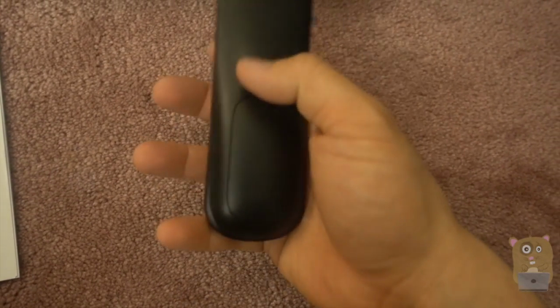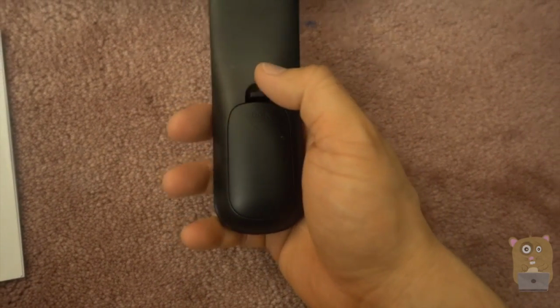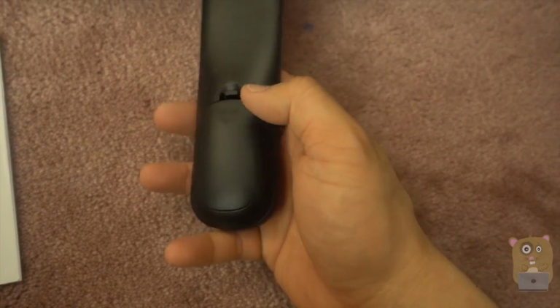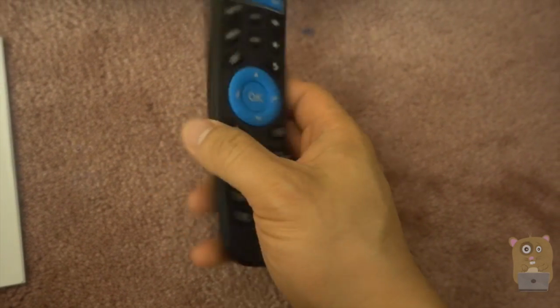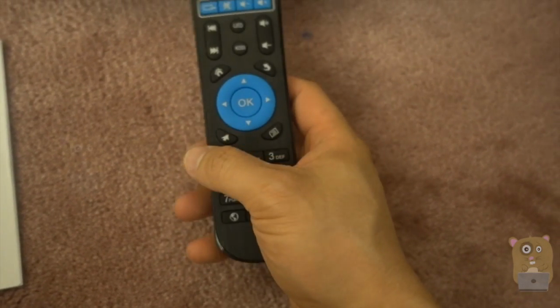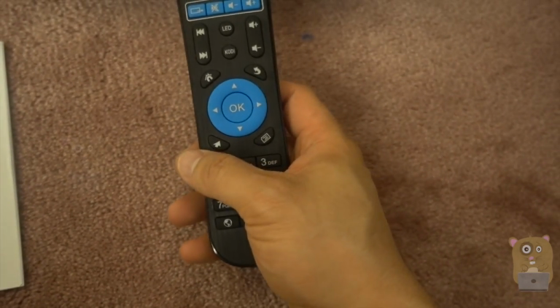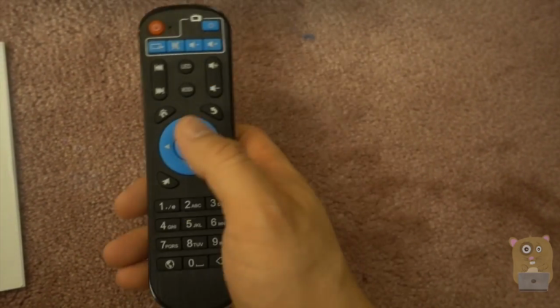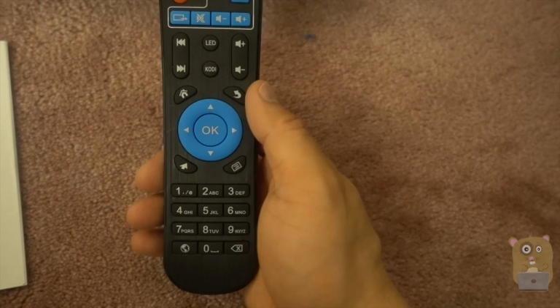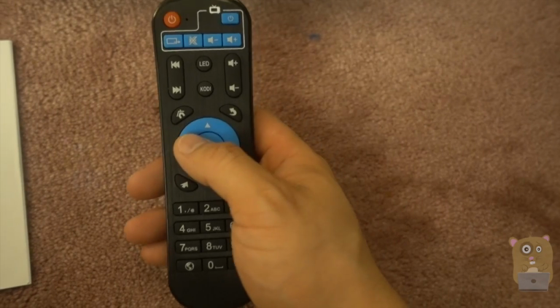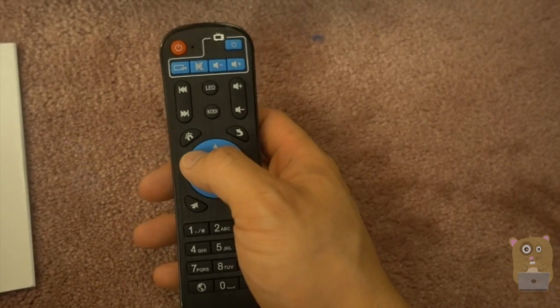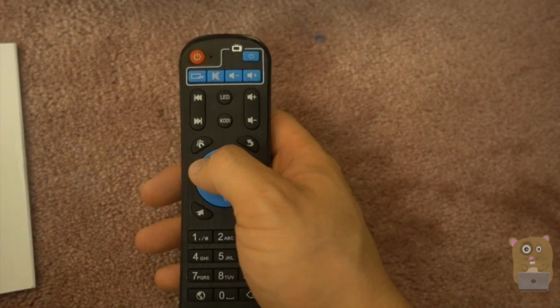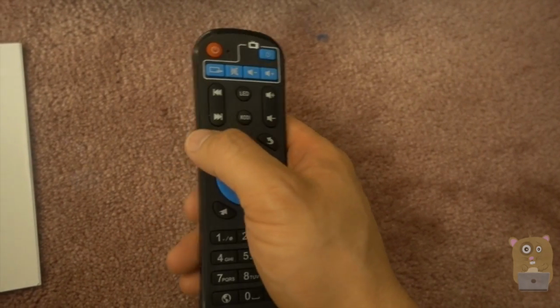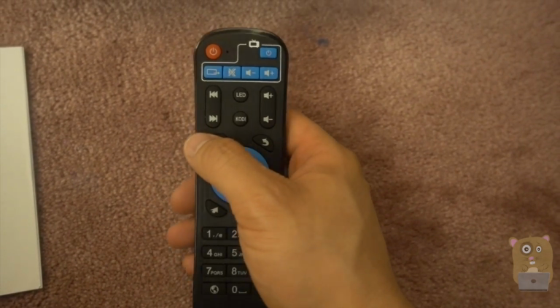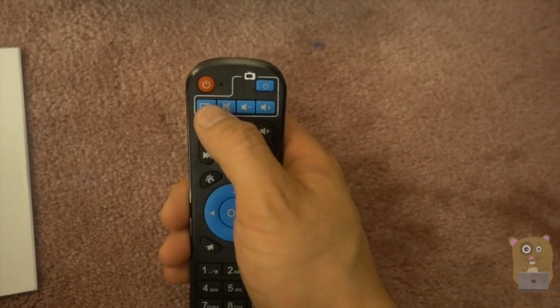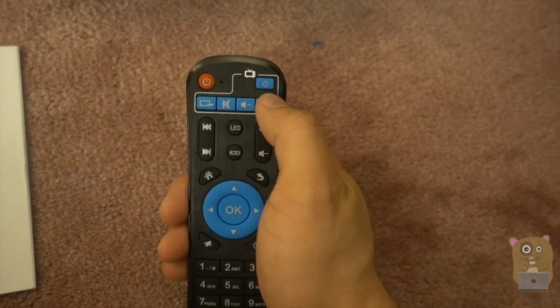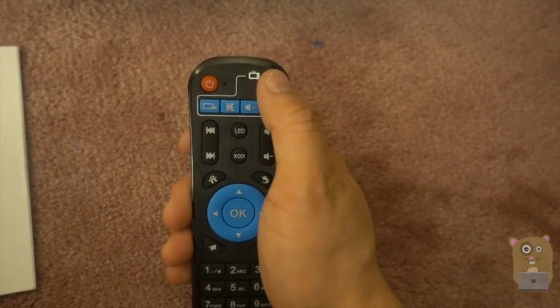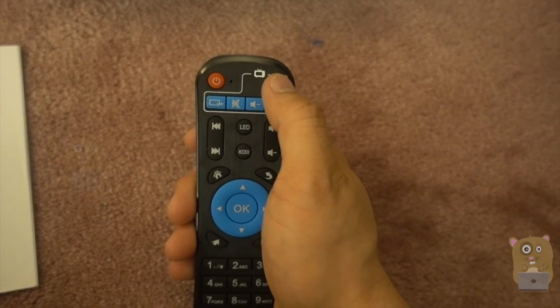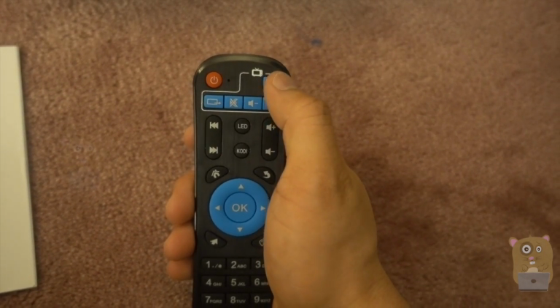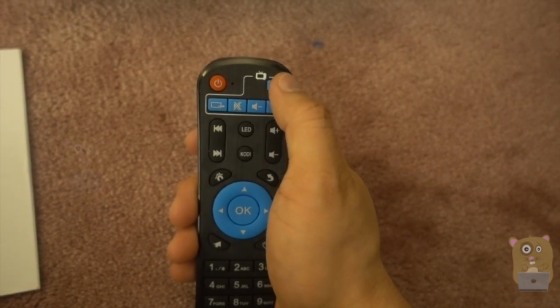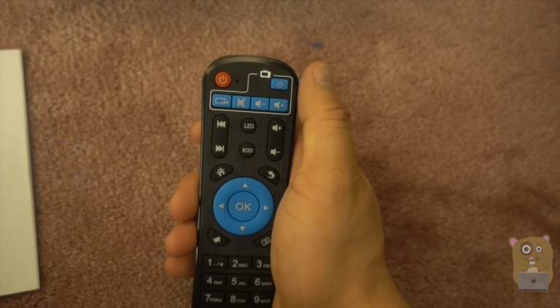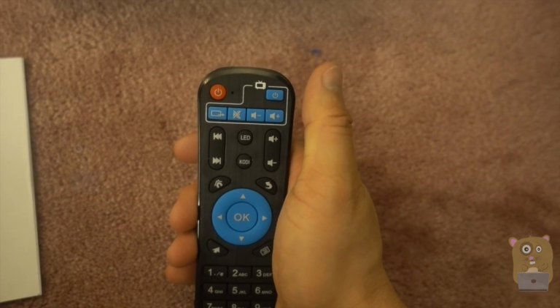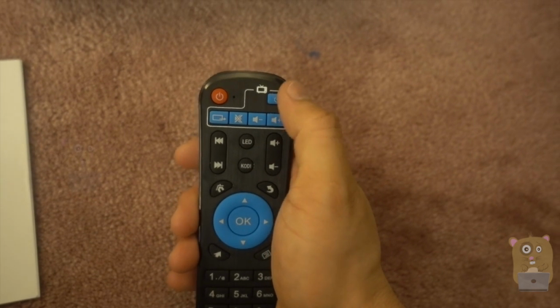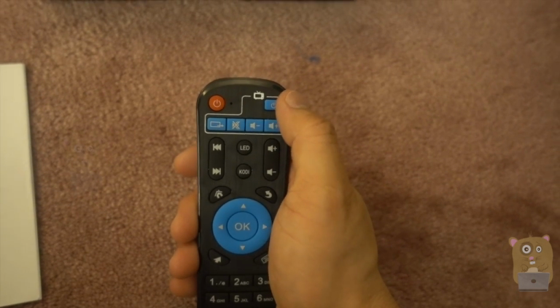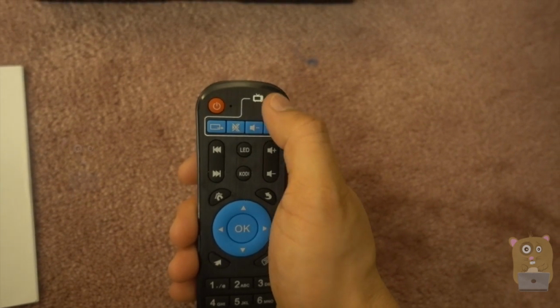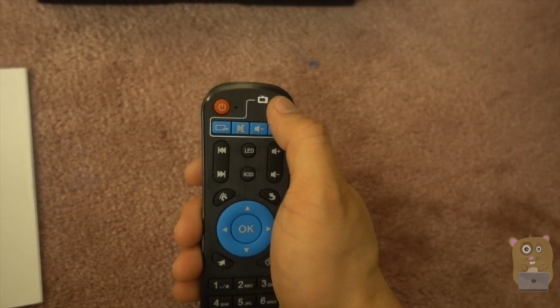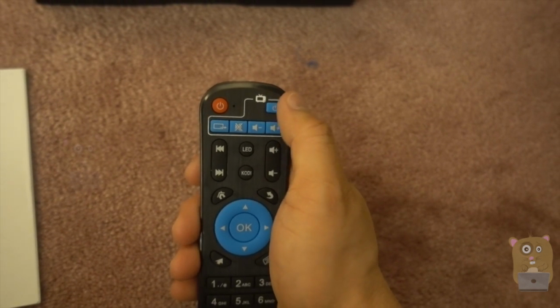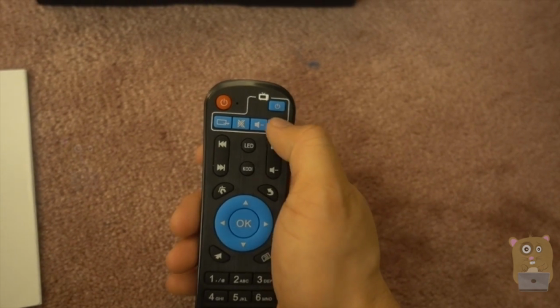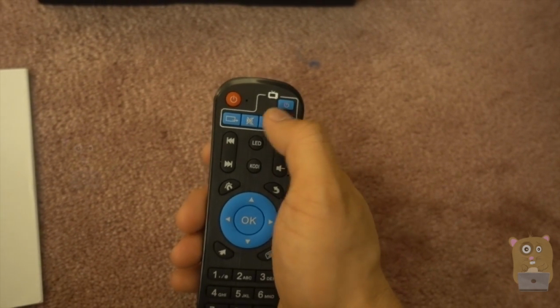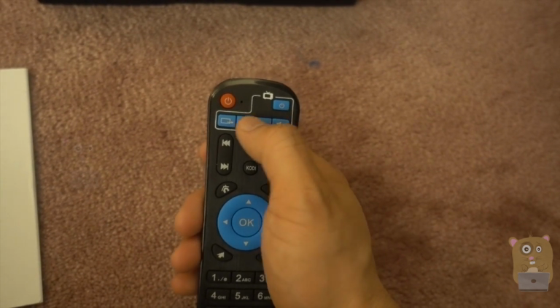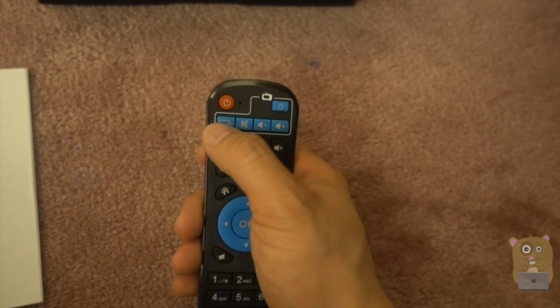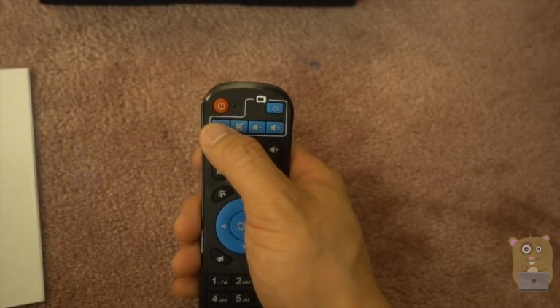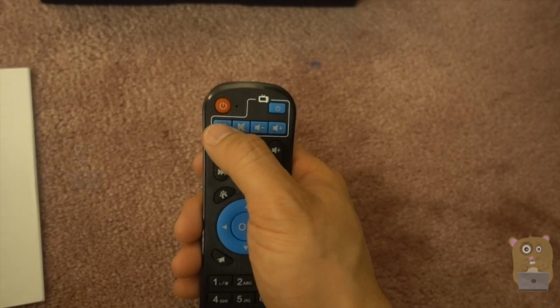The remote is powered by two AAA batteries, which were not provided. Now, this remote up here is more of a universal remote. I can use this to power my TV, change the volume, mute it, or change the input.